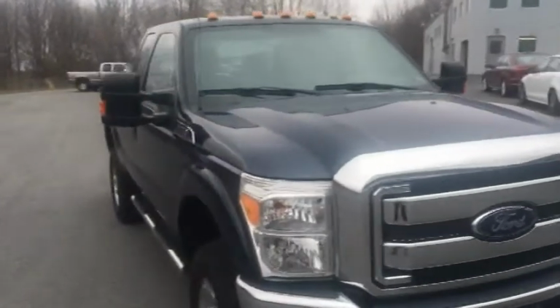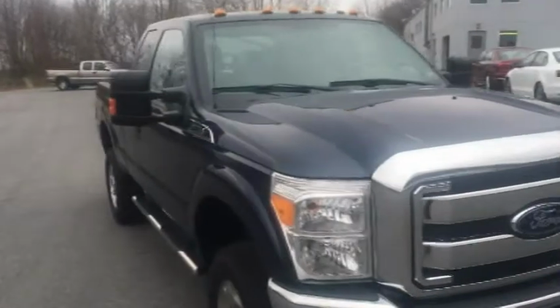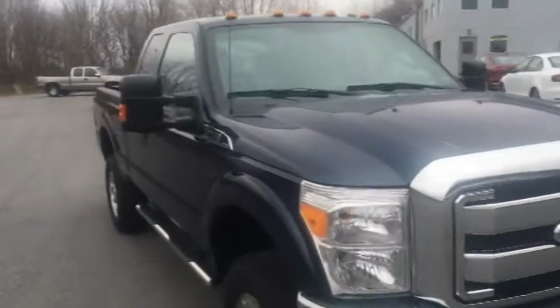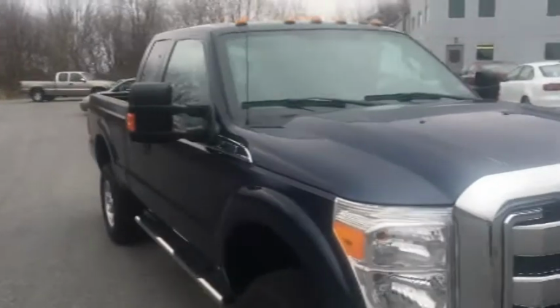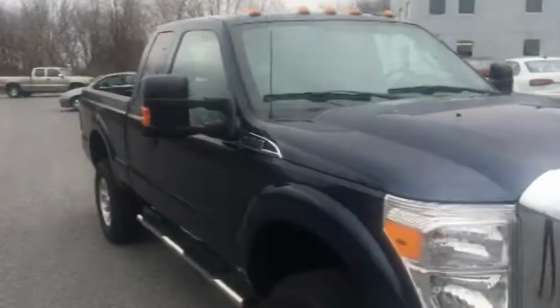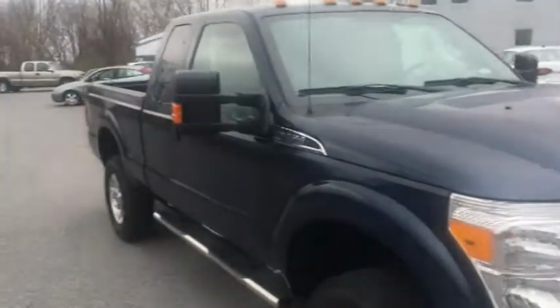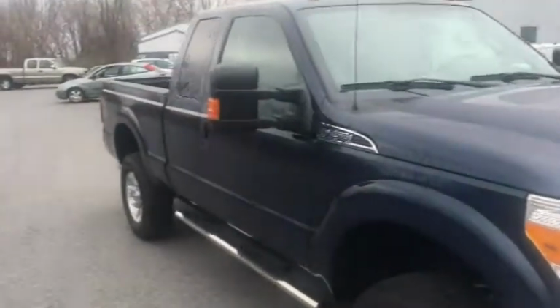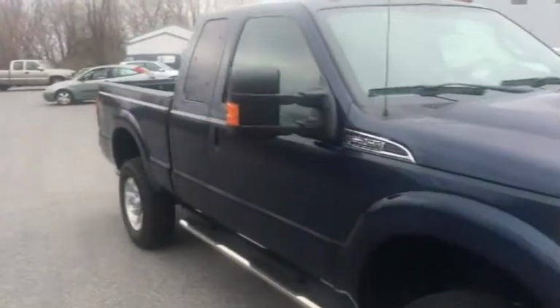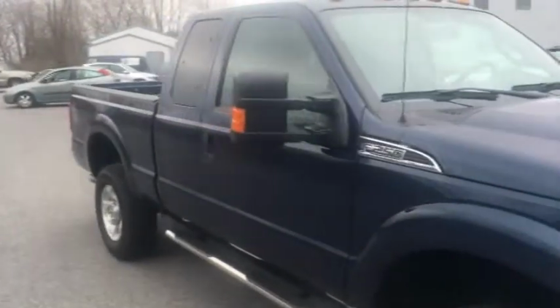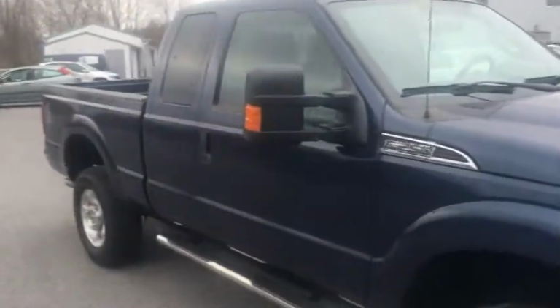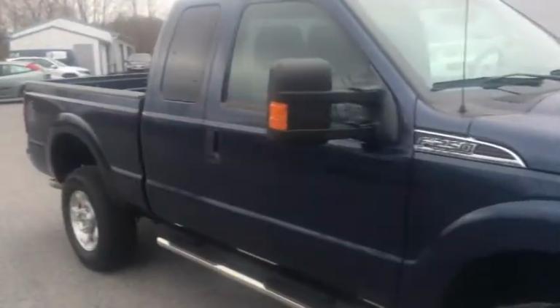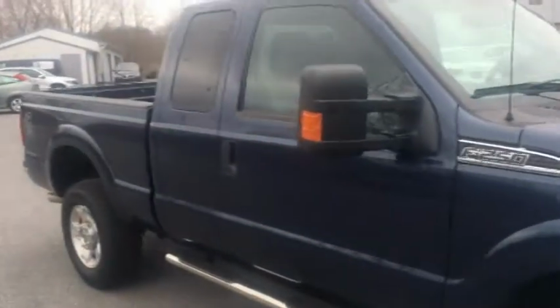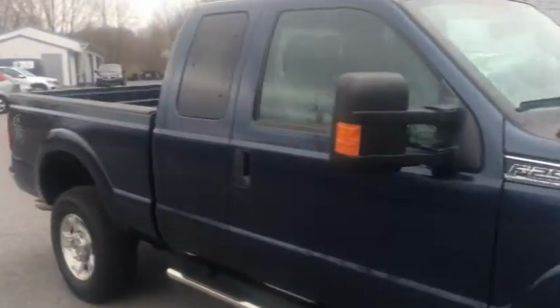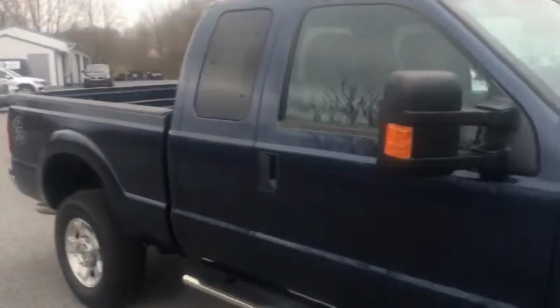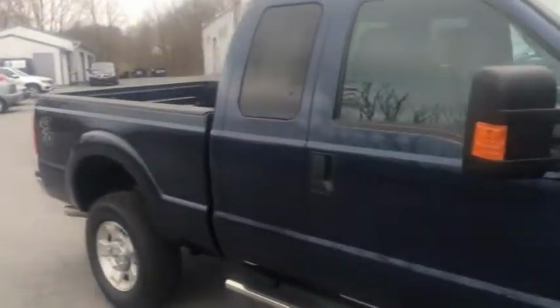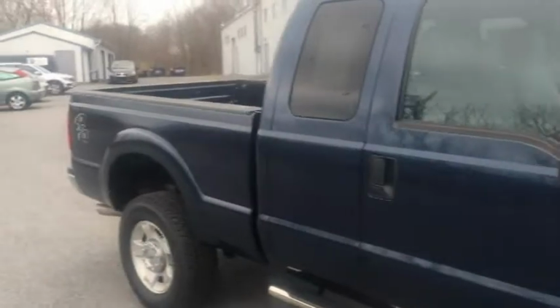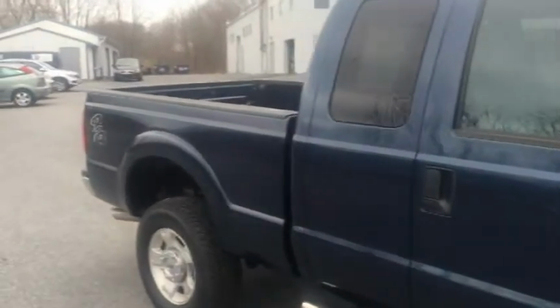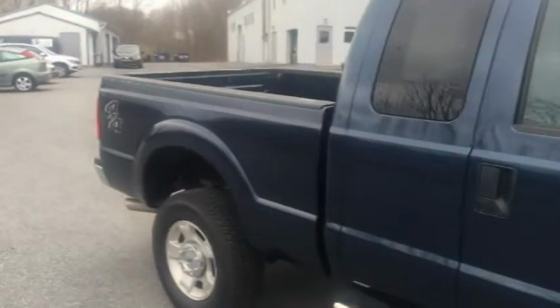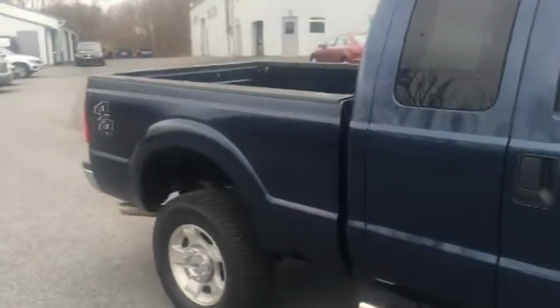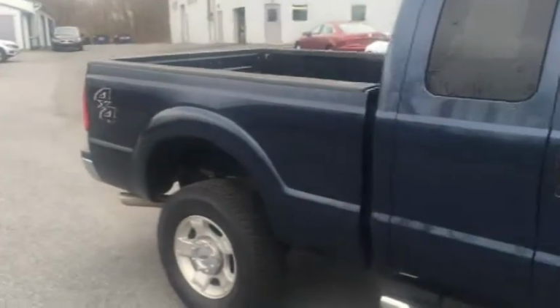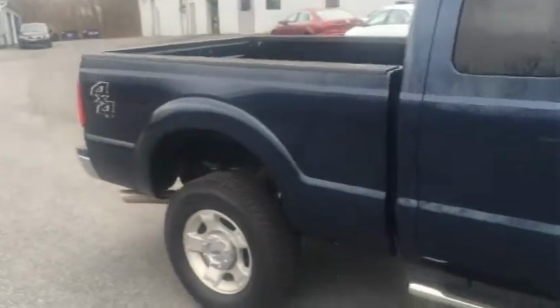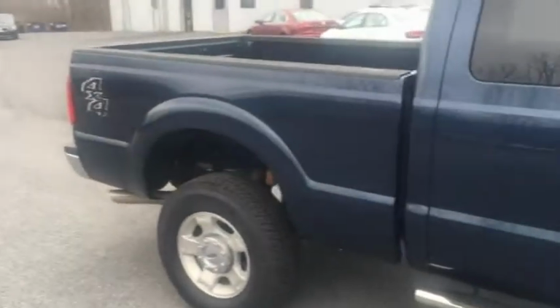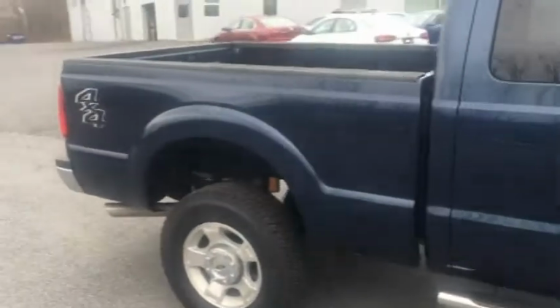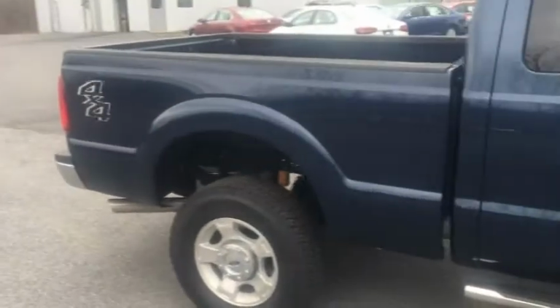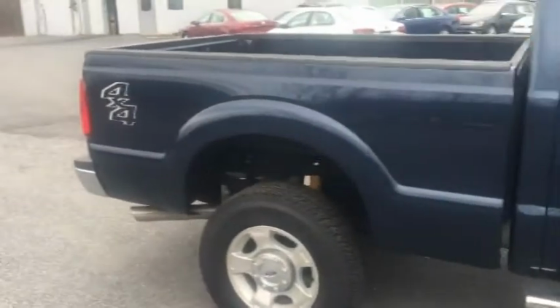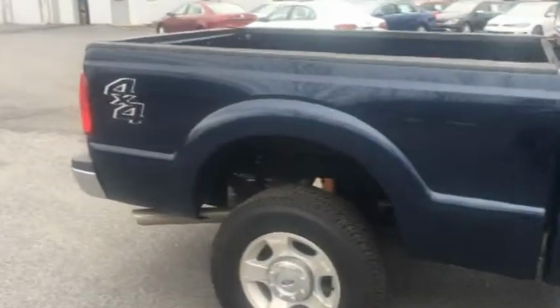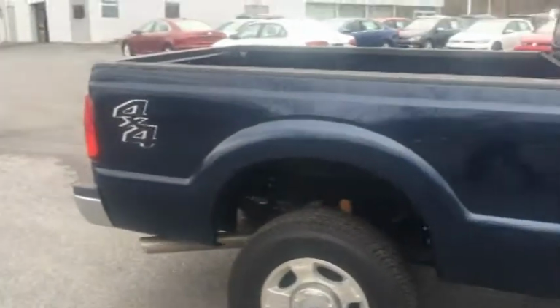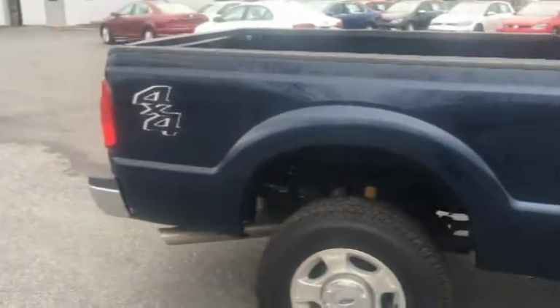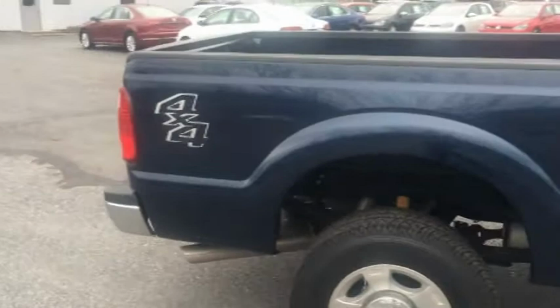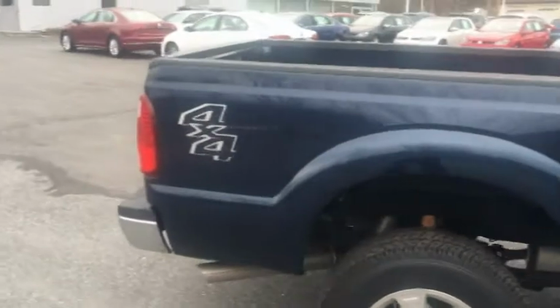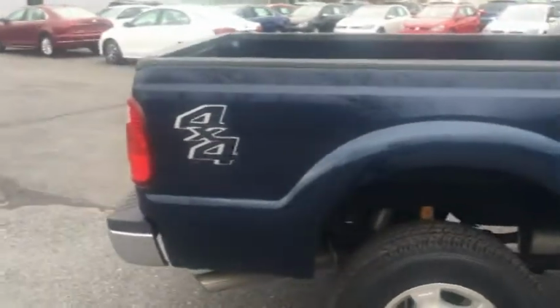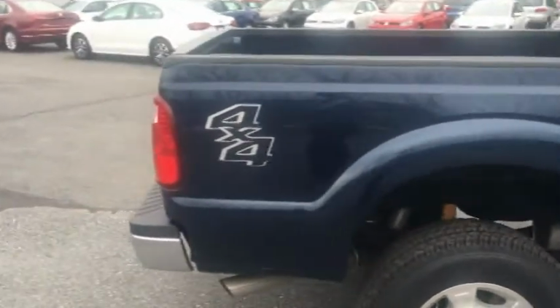This is a 2016 Ford F-250 Super Duty. That's a big truck. It is powered by a 6.2 liter V8 motor, and it's an extended cab with four-wheel drive.